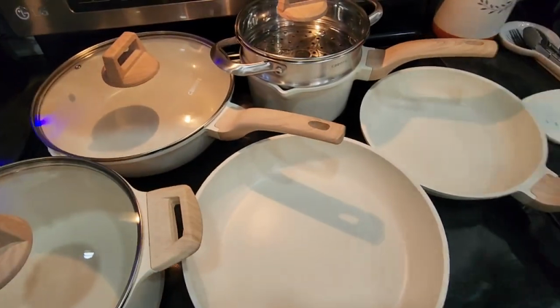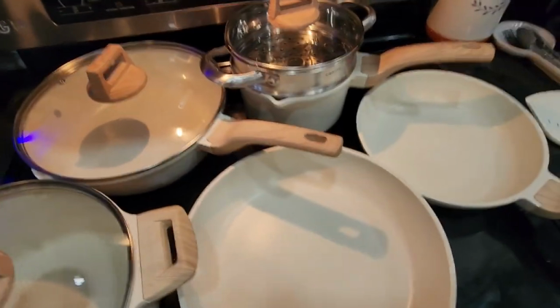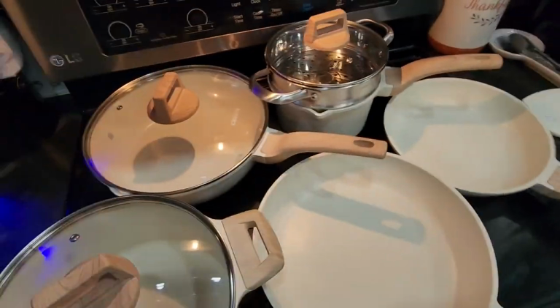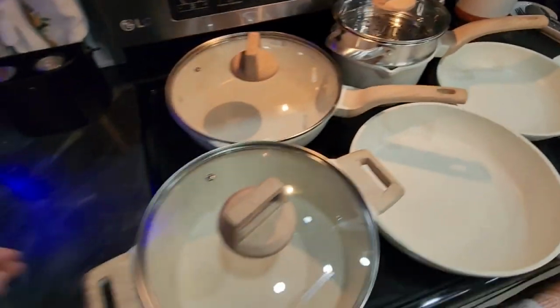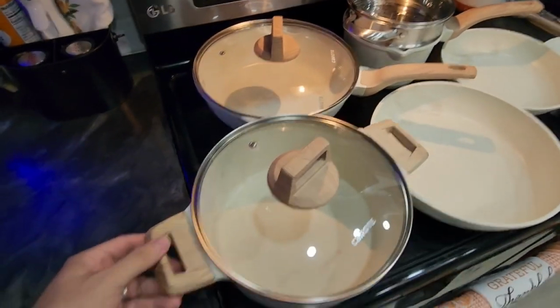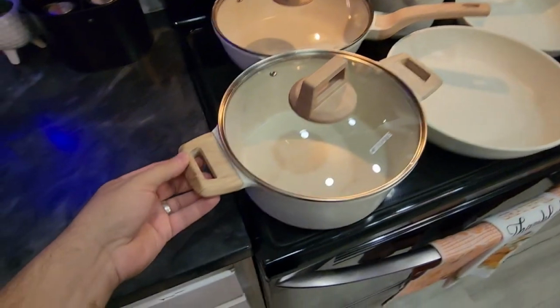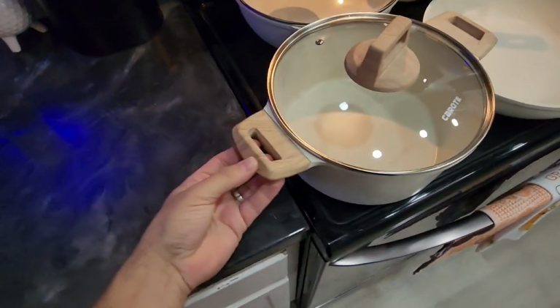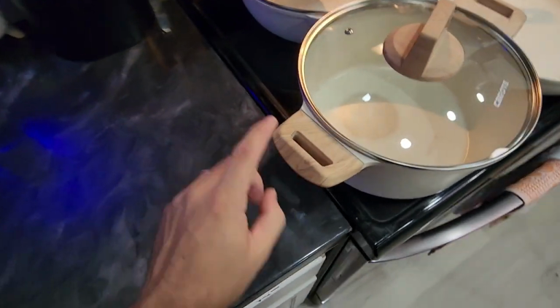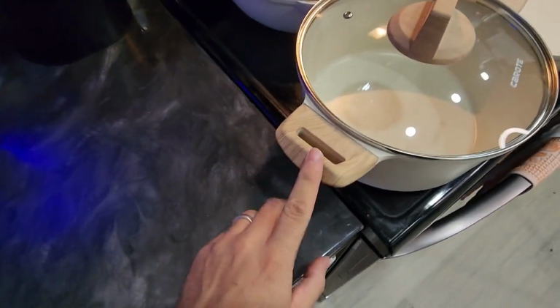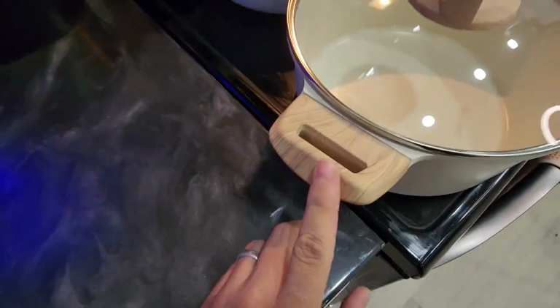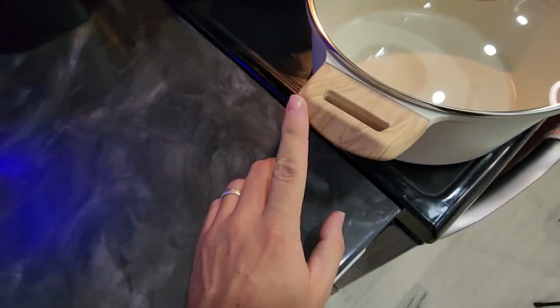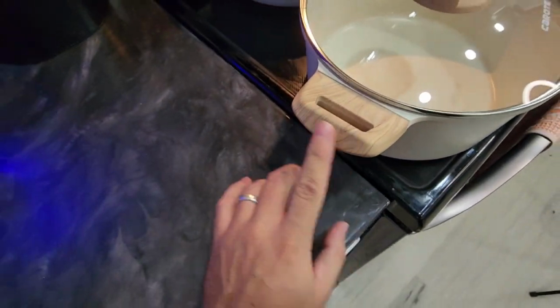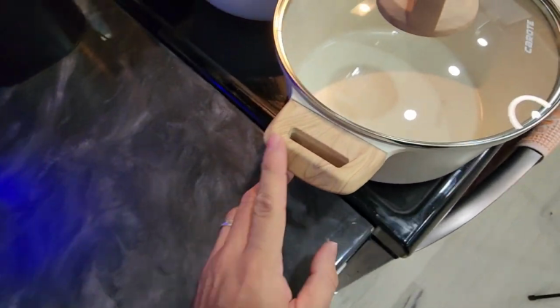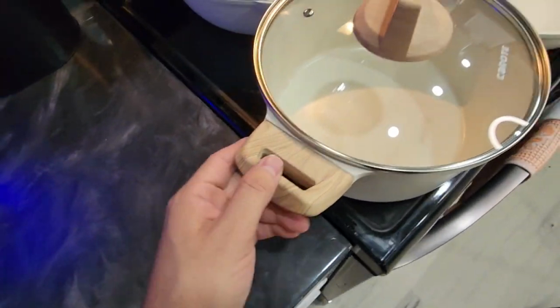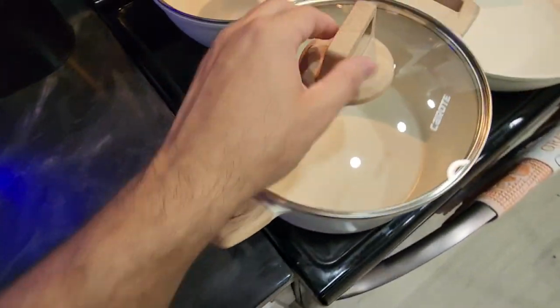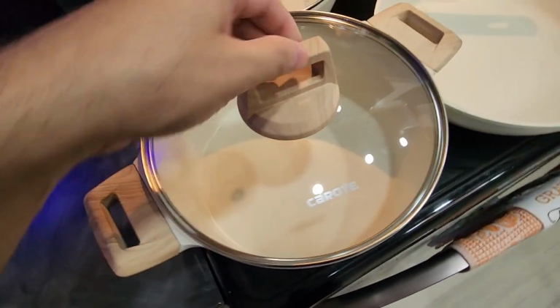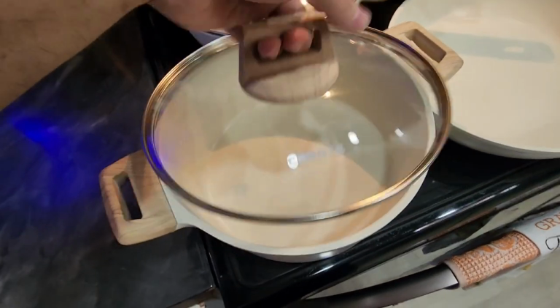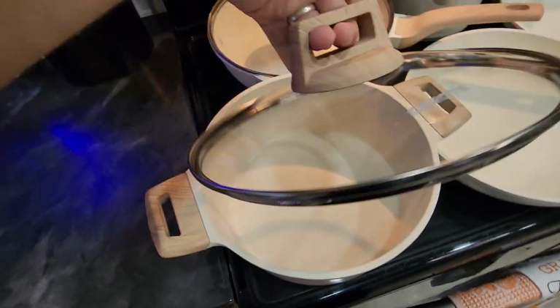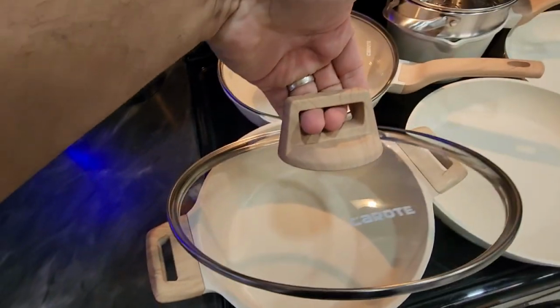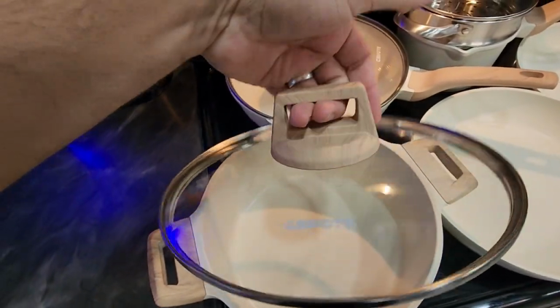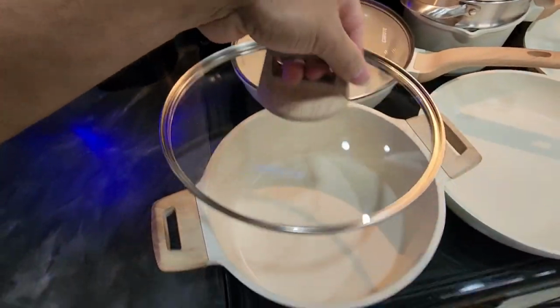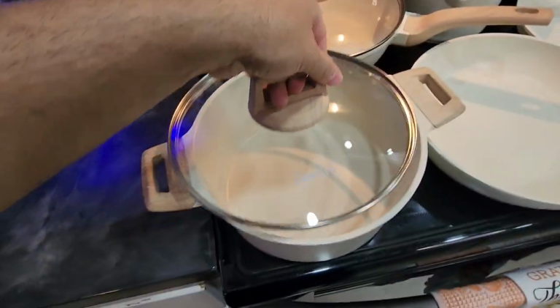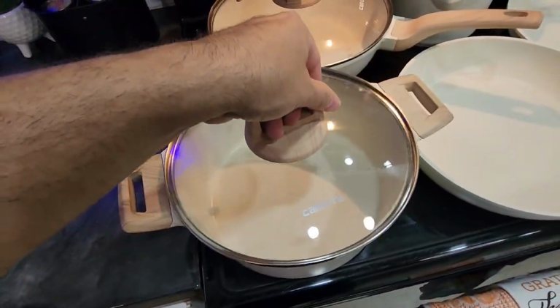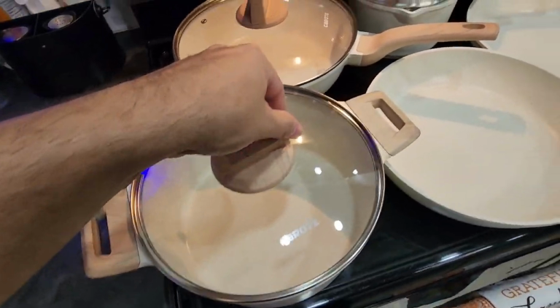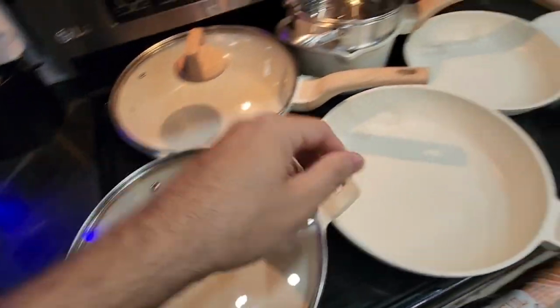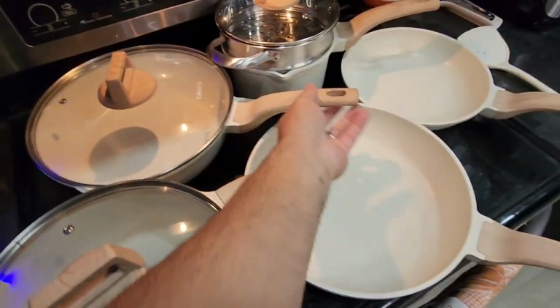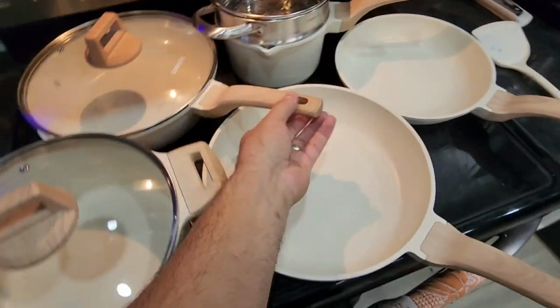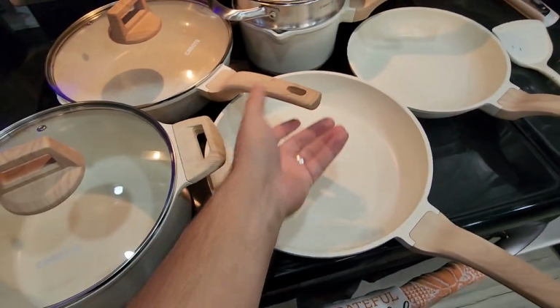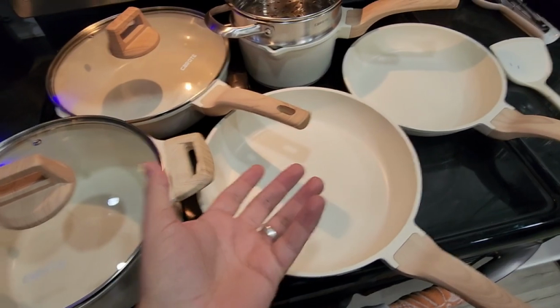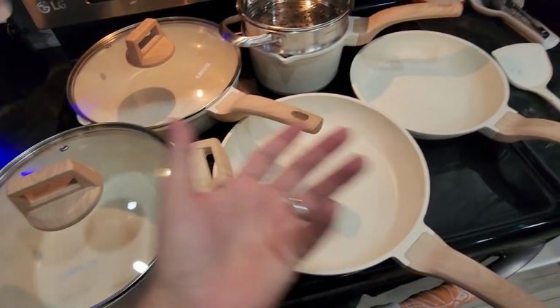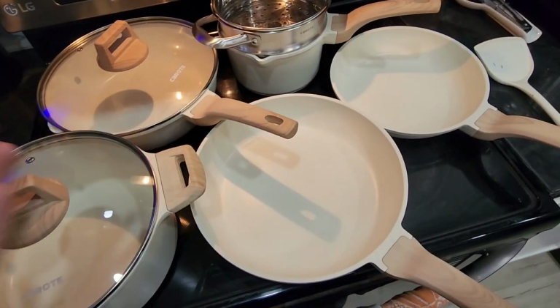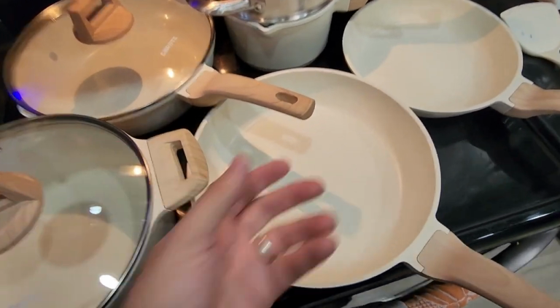I love the handles on these ones. They're not made of wood, but they have like that wood grain design on them. Love the shape of it as well — that's pretty awesome. And all of these you can actually hang them up if you really wanted to.